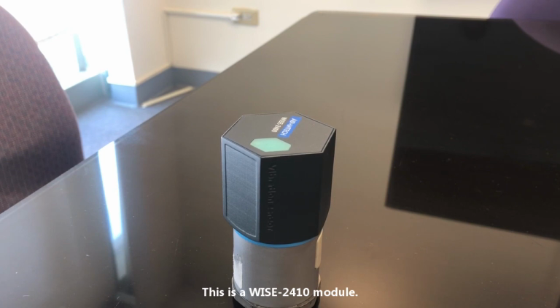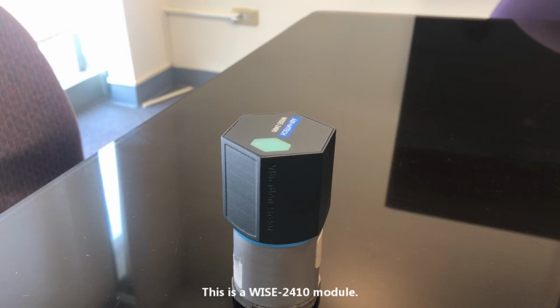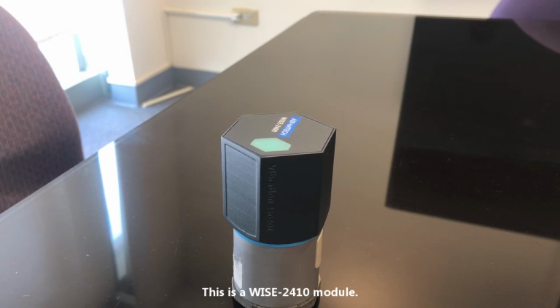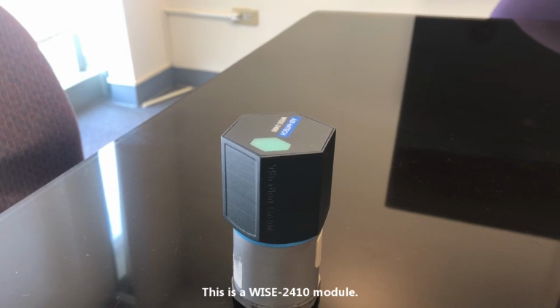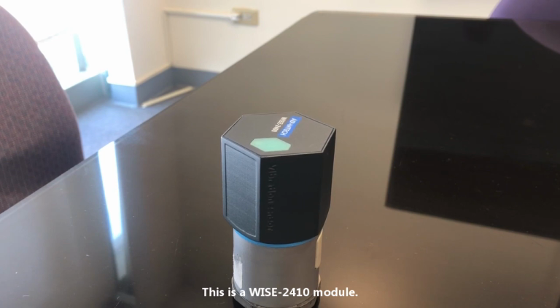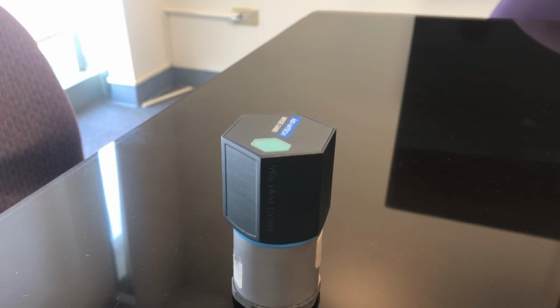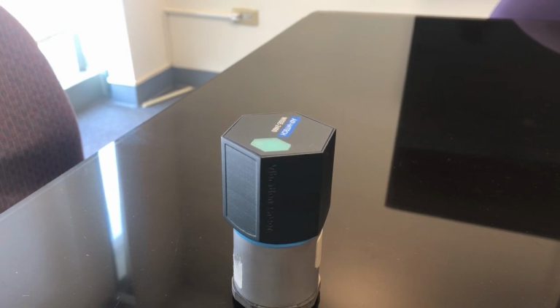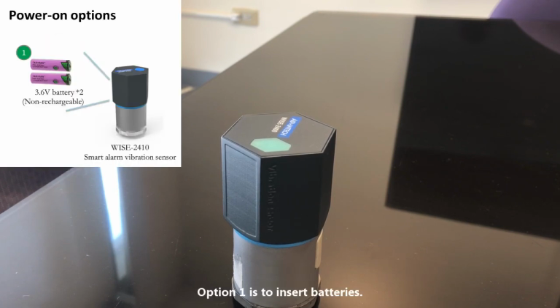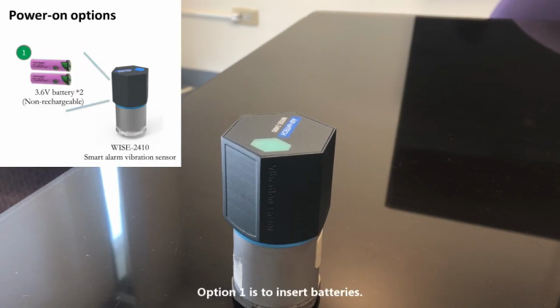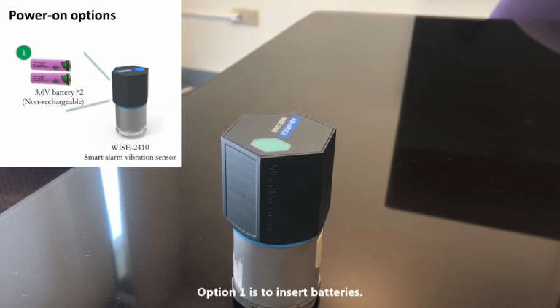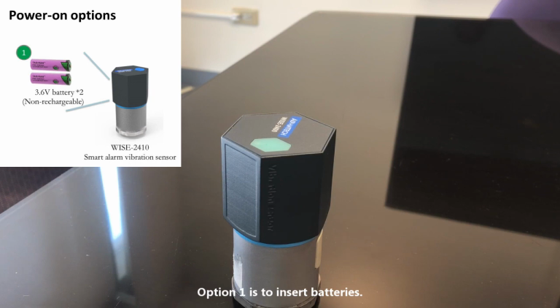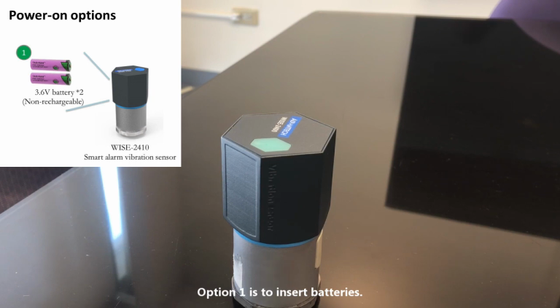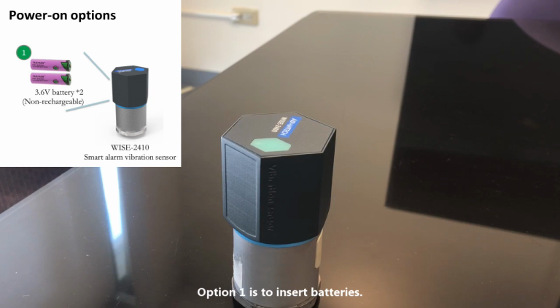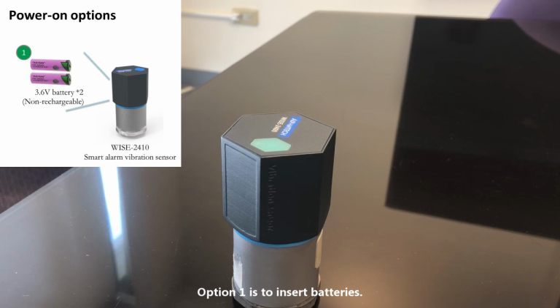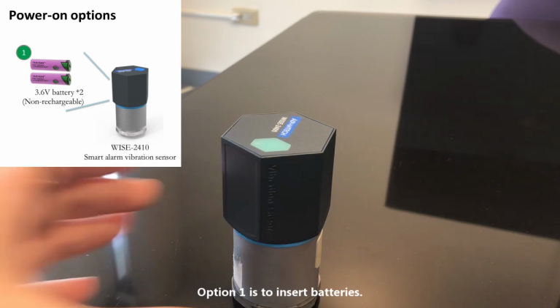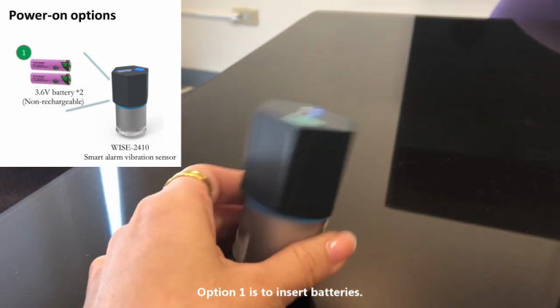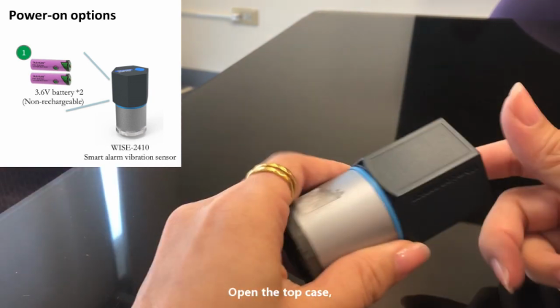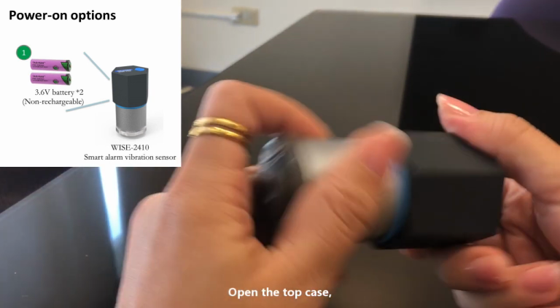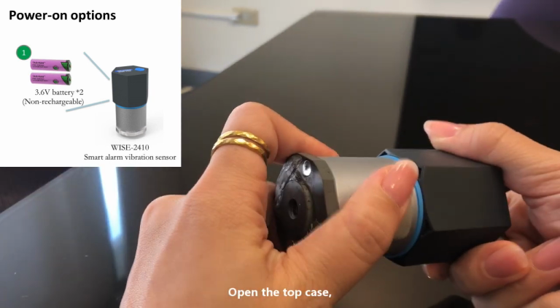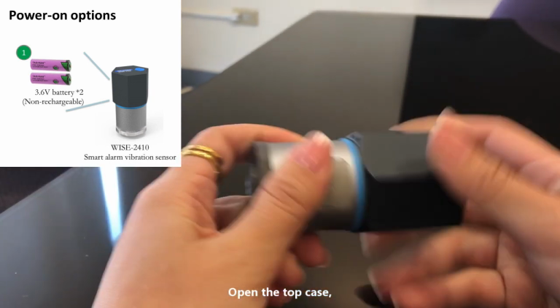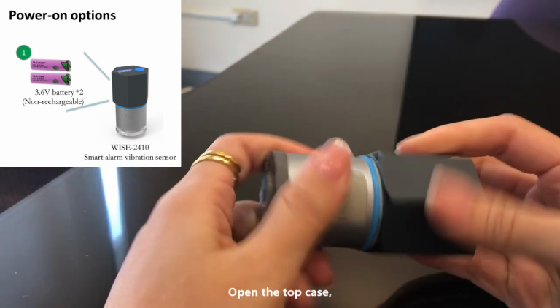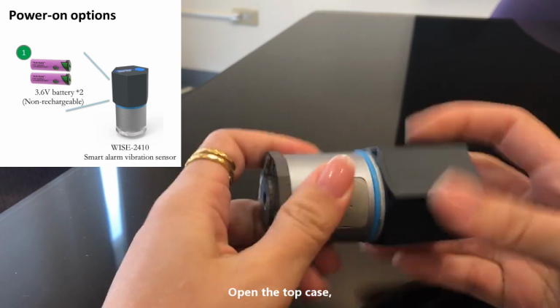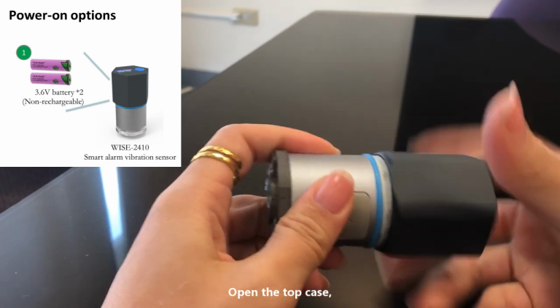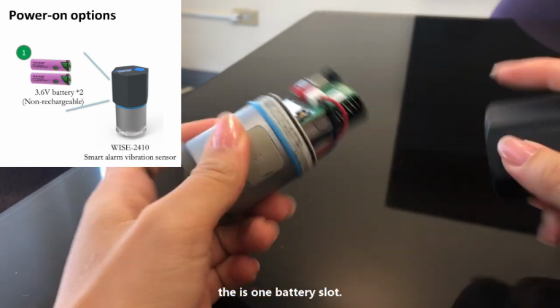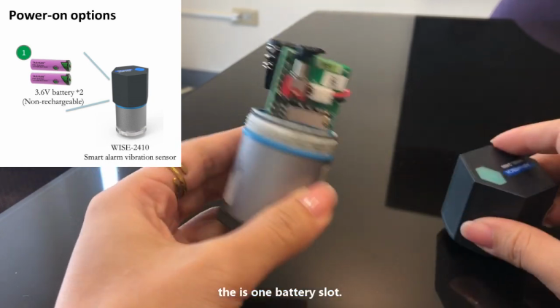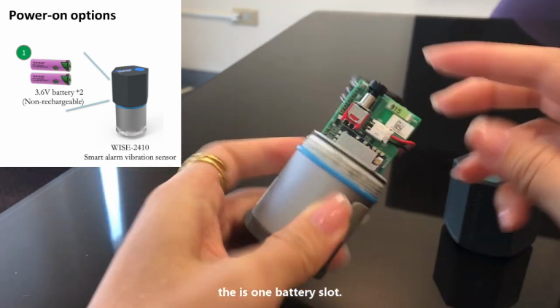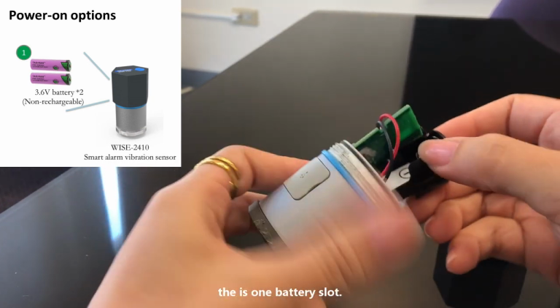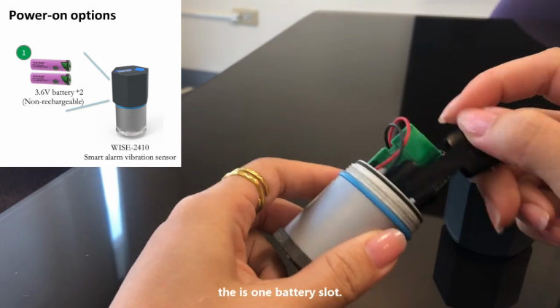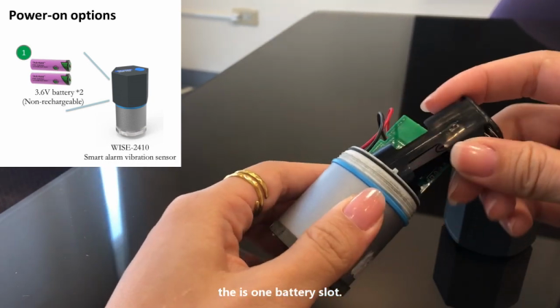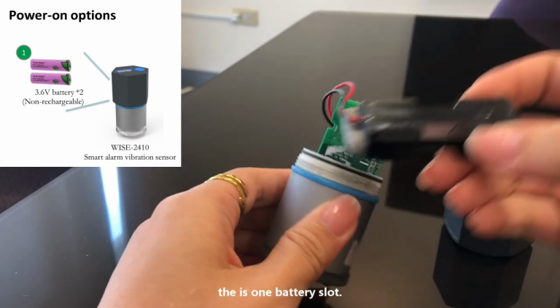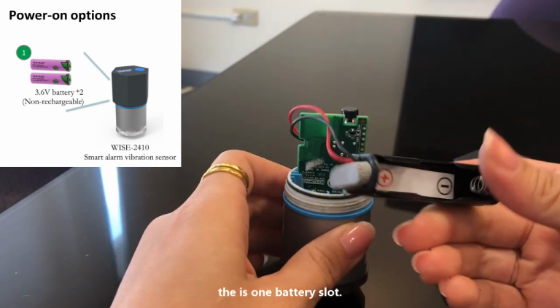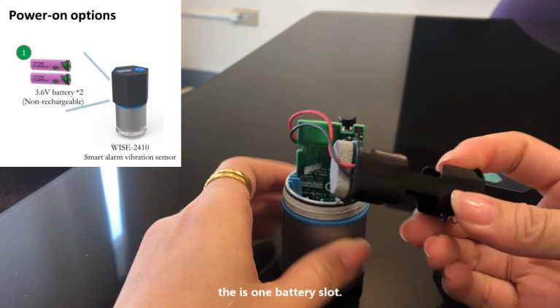This is the WISE2410 module. Option one is to insert batteries. Open the top case — there is one battery slot inside.